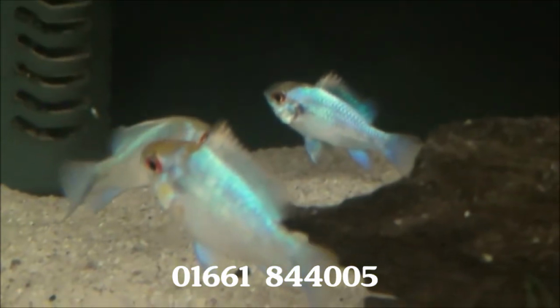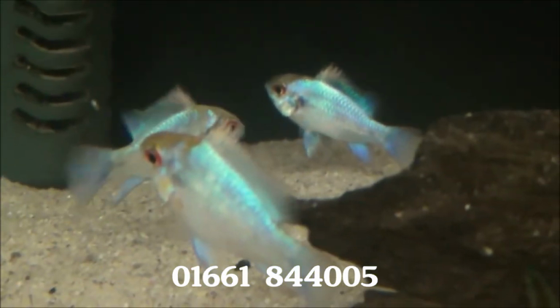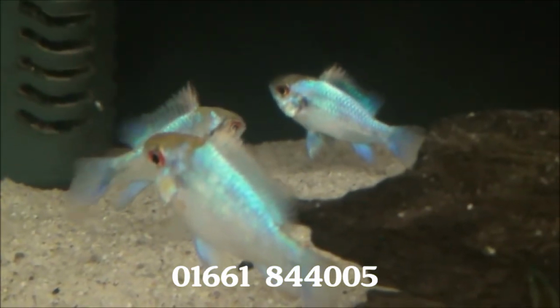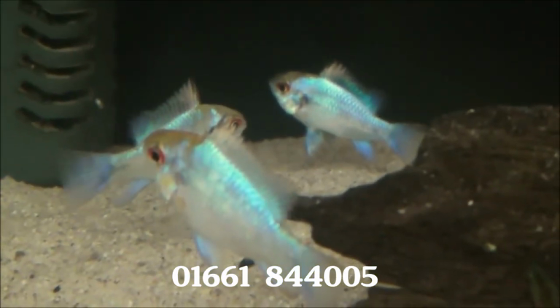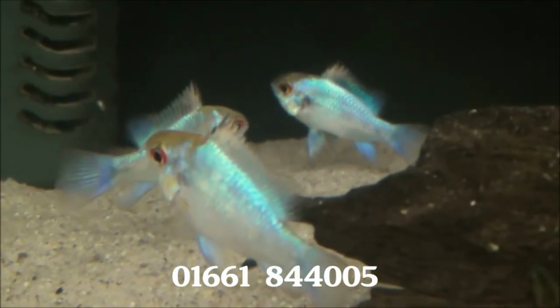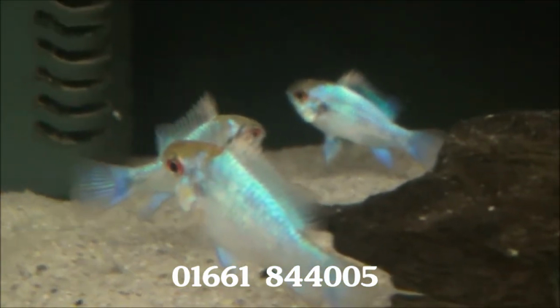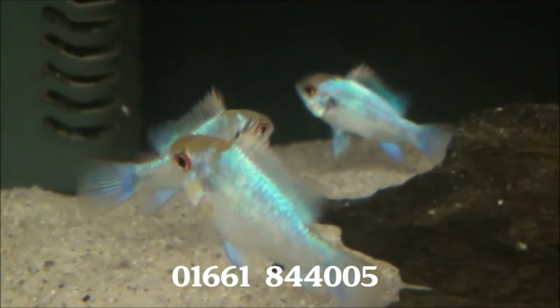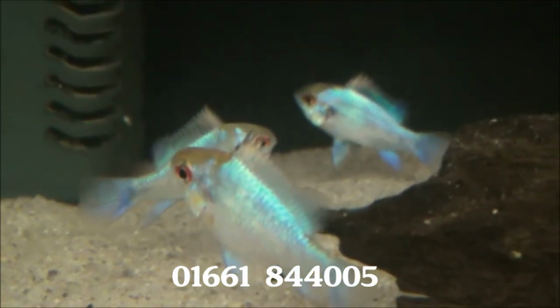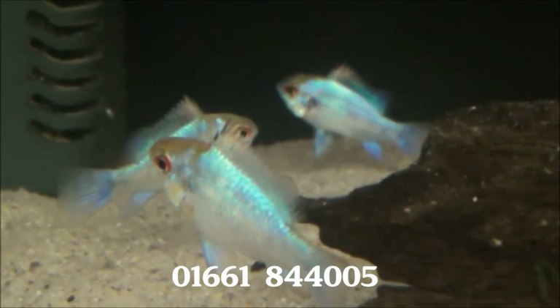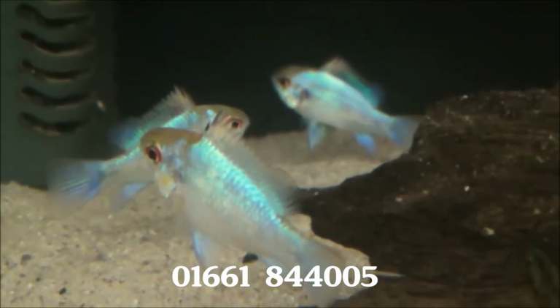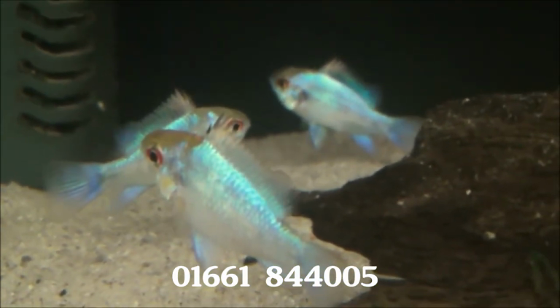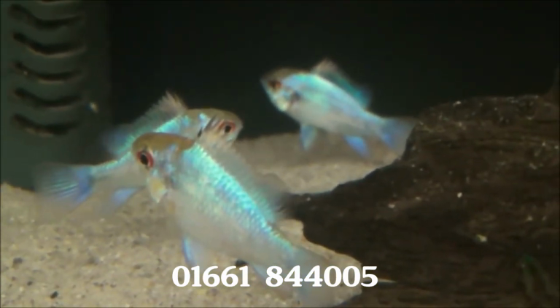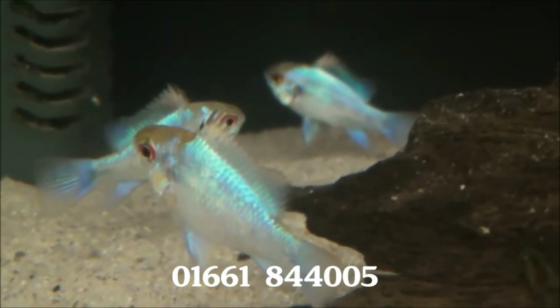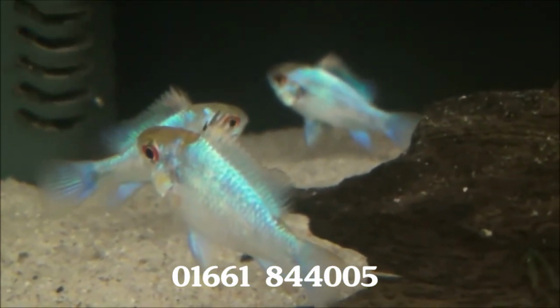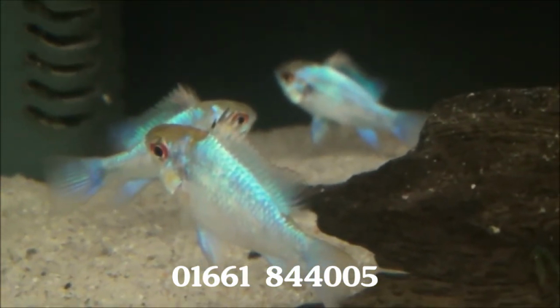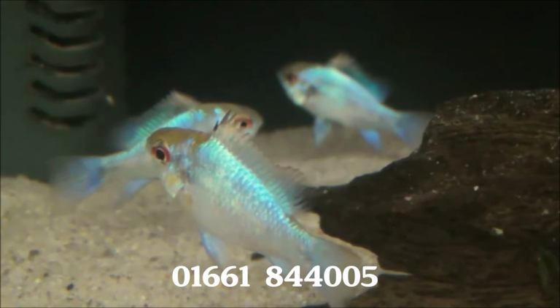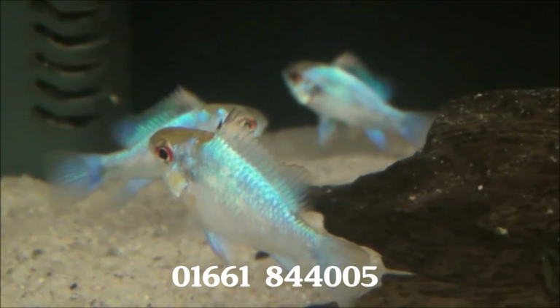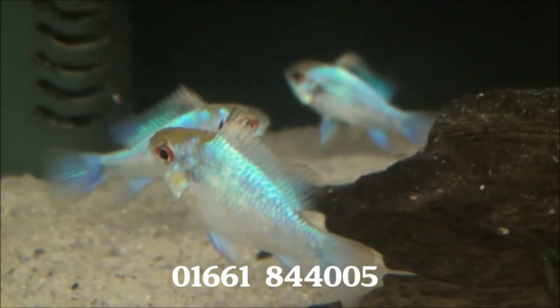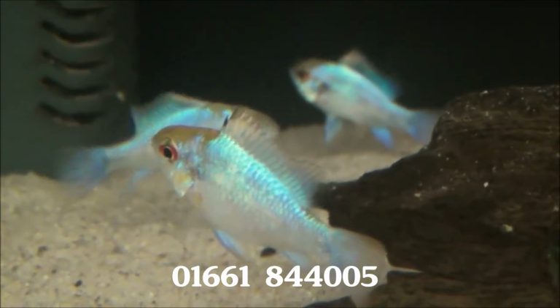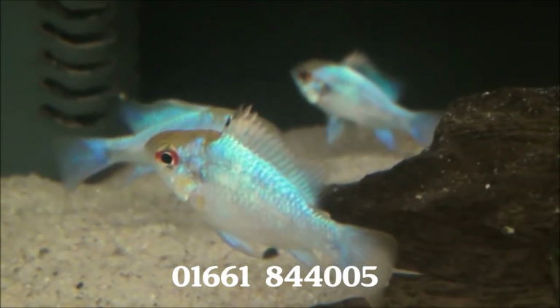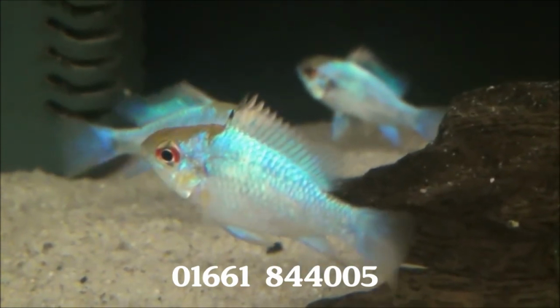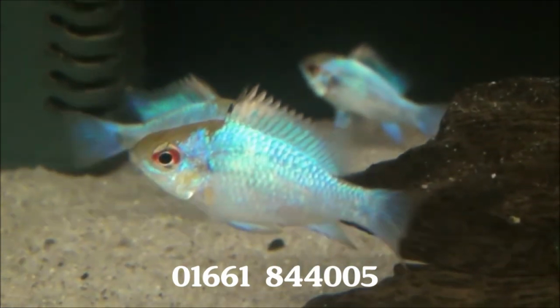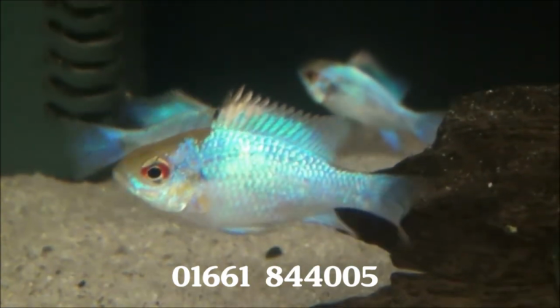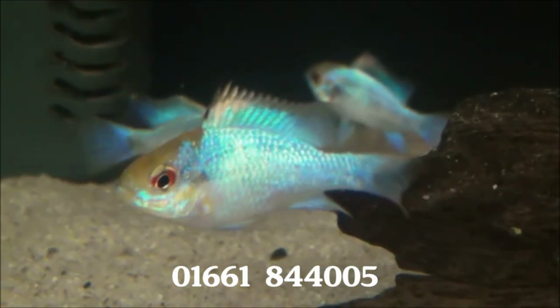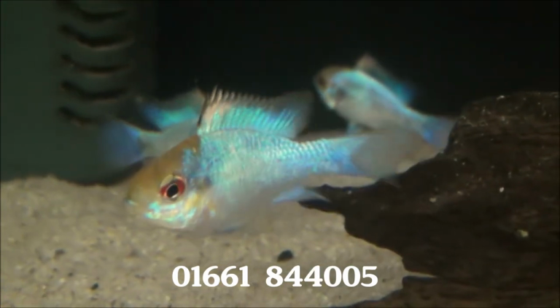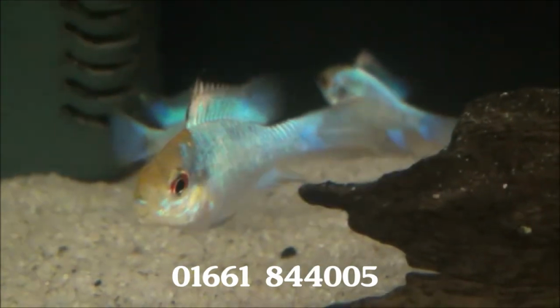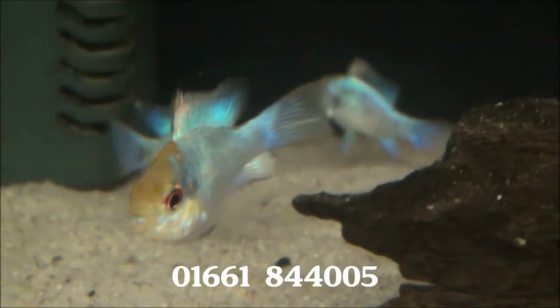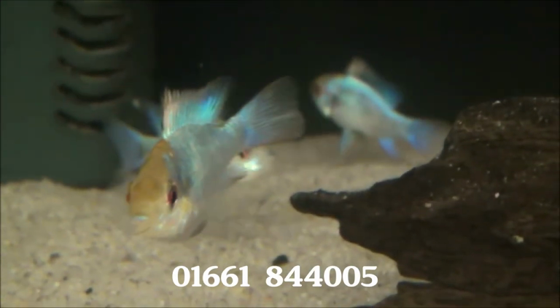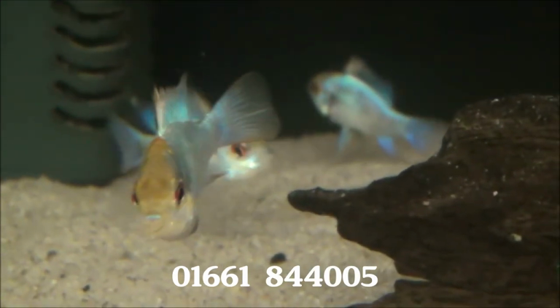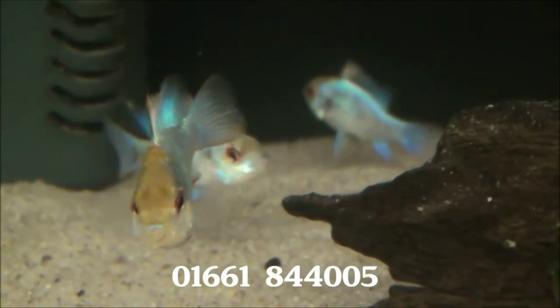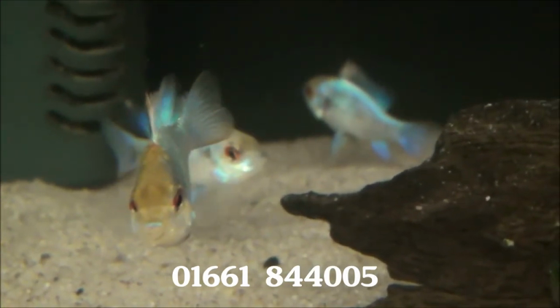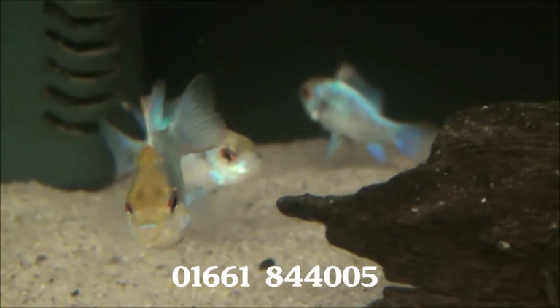Some nice electric blue rams. They're only £8.99 or five for £40. They normally cost a bit more than that, but we got them on offer this week.